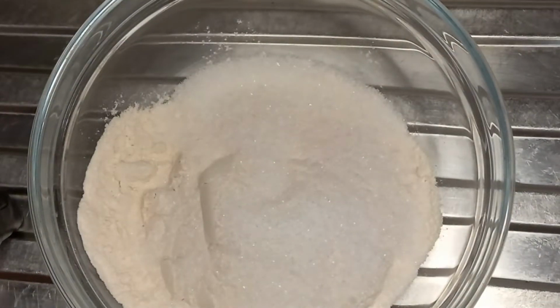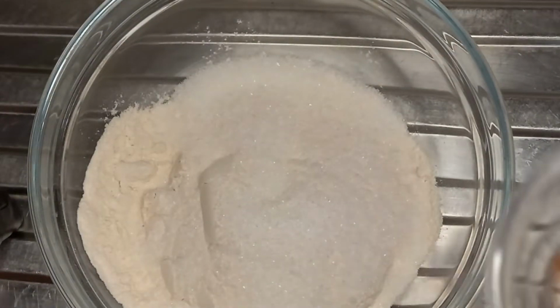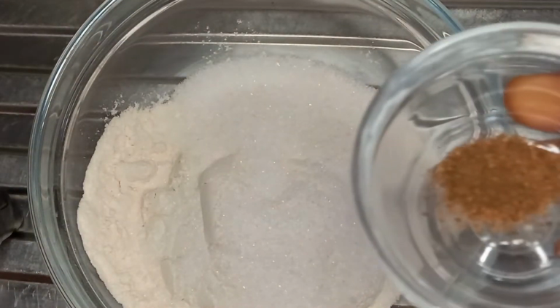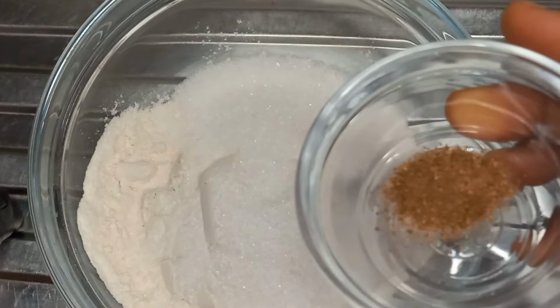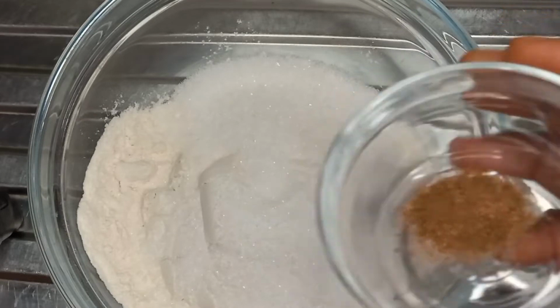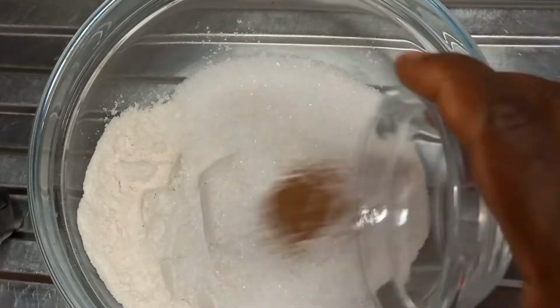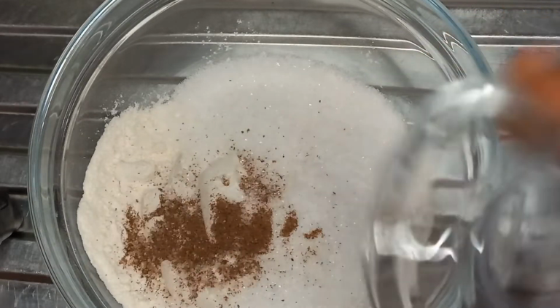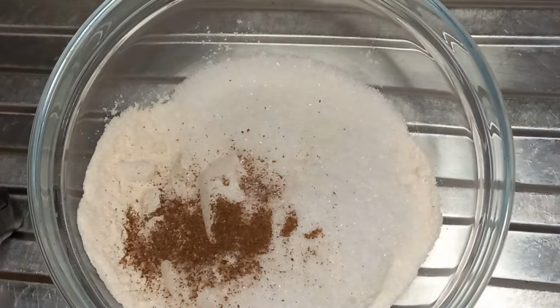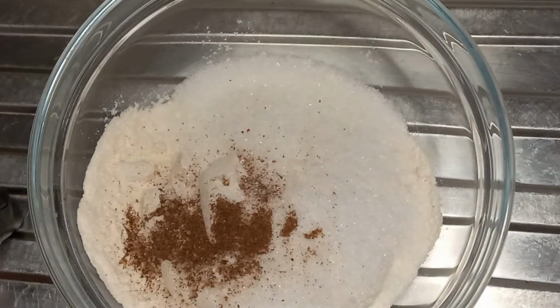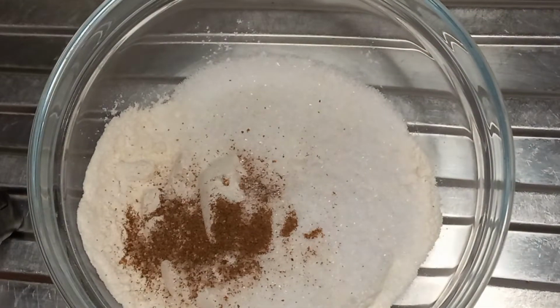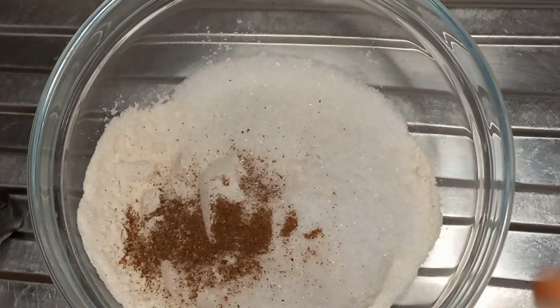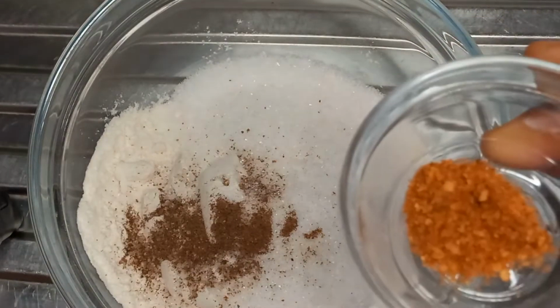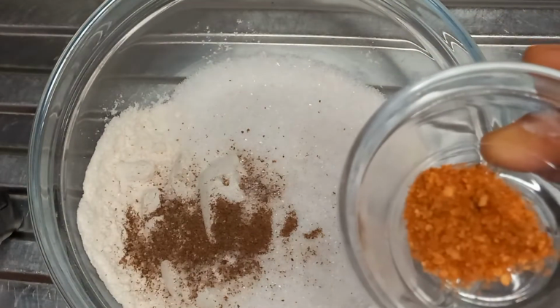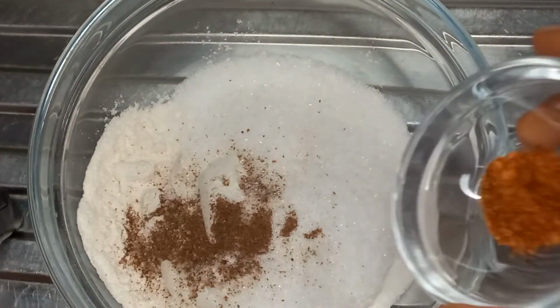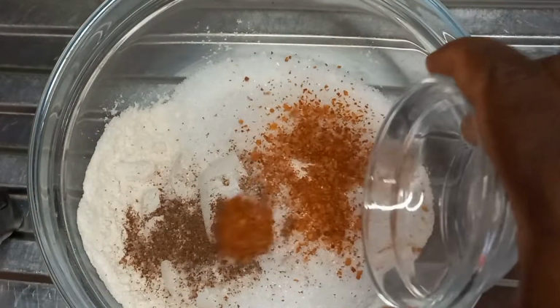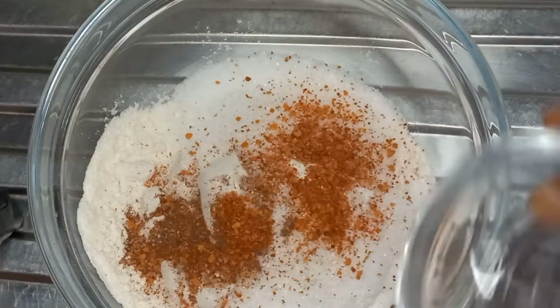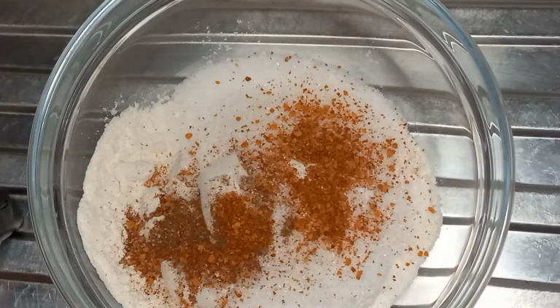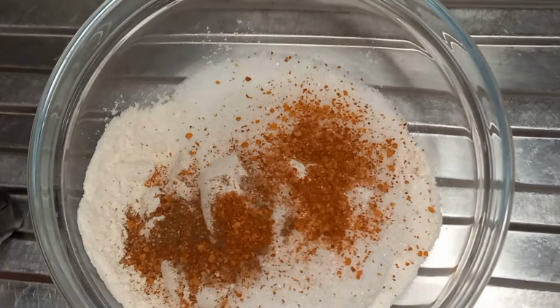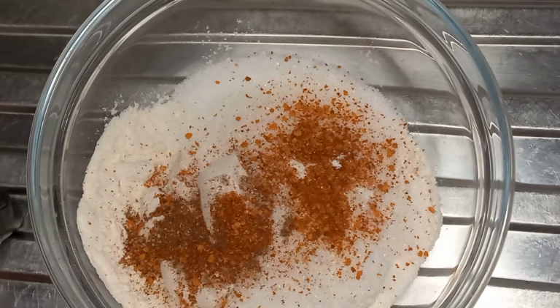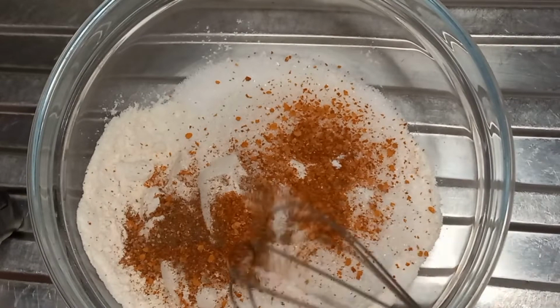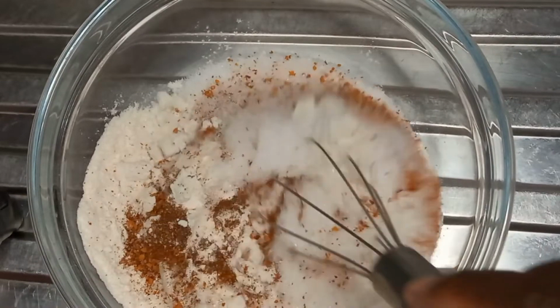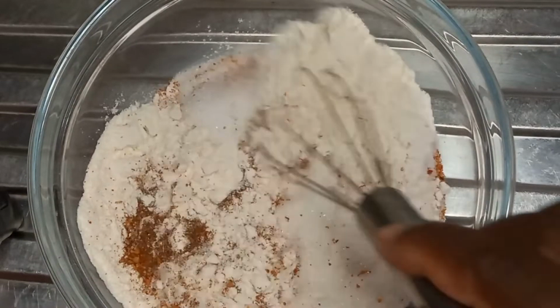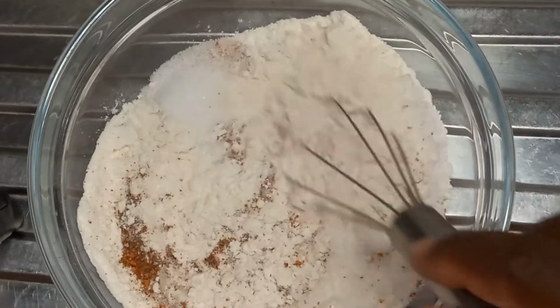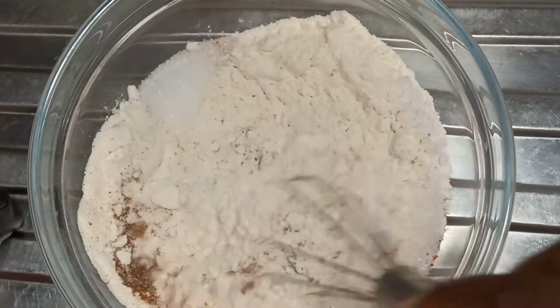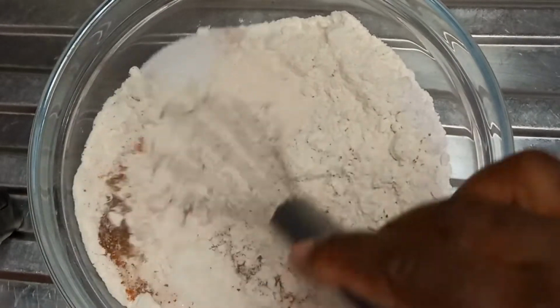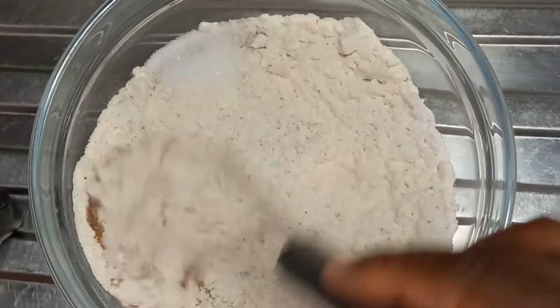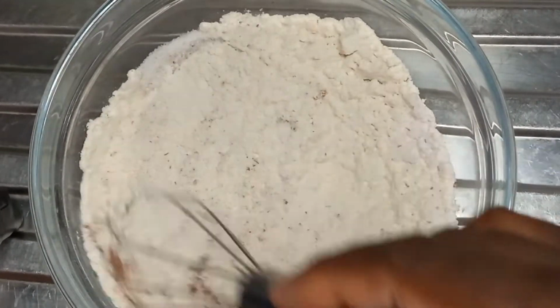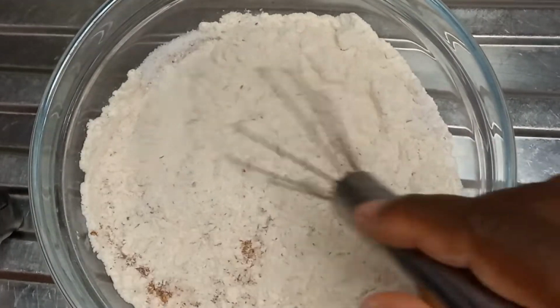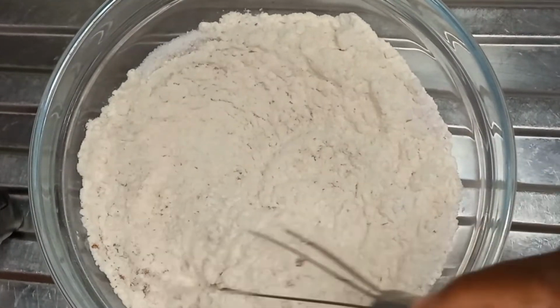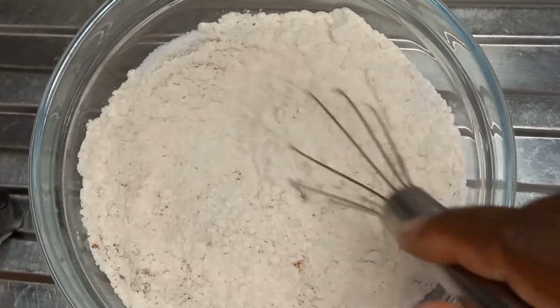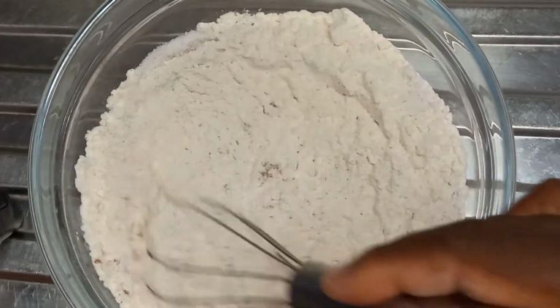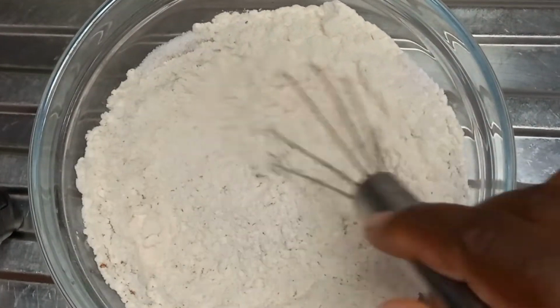Also add nutmeg and pepper. Then take a whisk and mix them all together. If you don't have a whisk you can use a turning stick — a fork will do. After you finish mixing, set it aside.